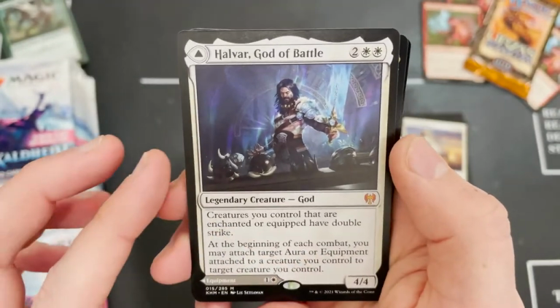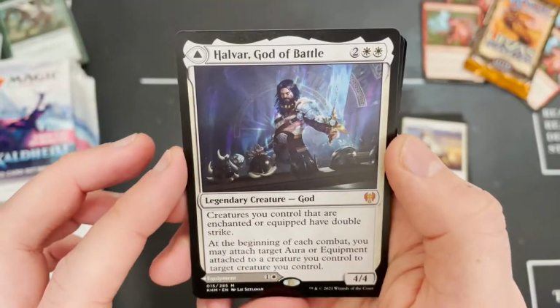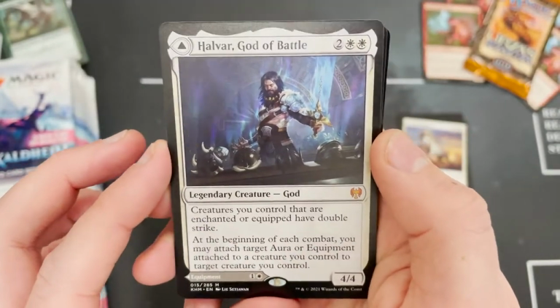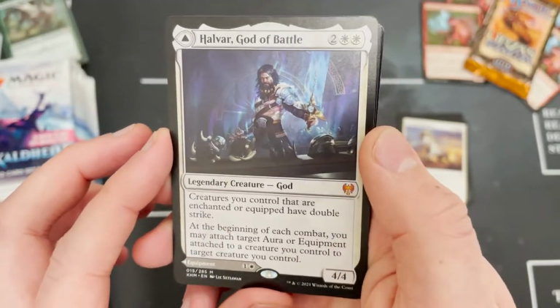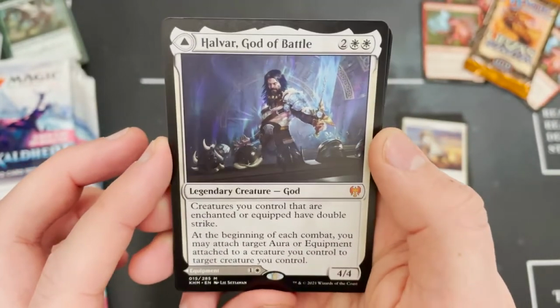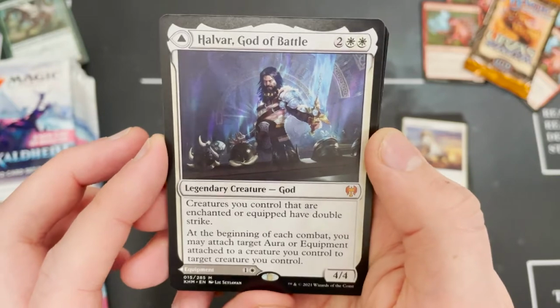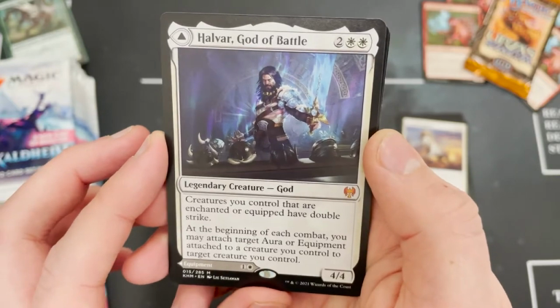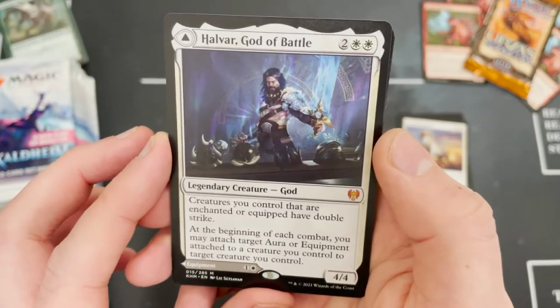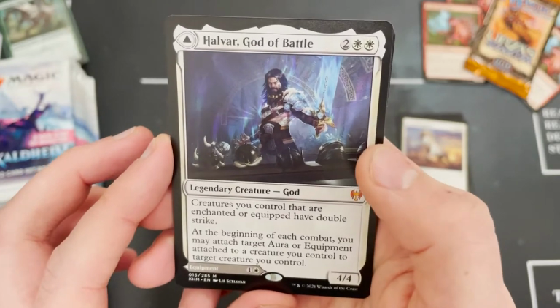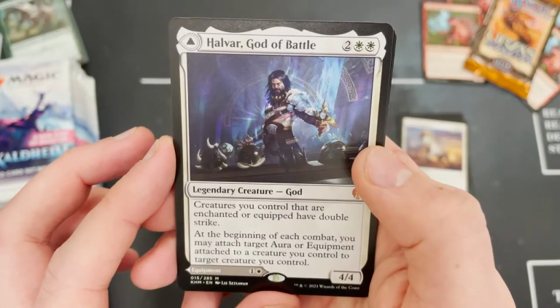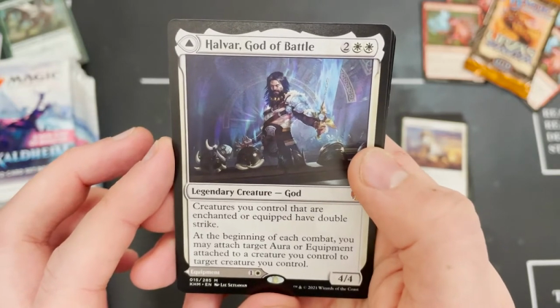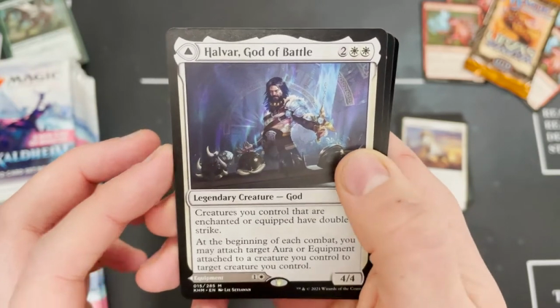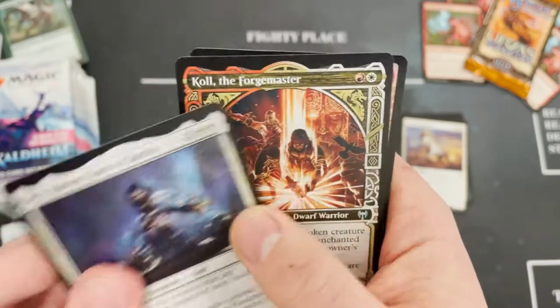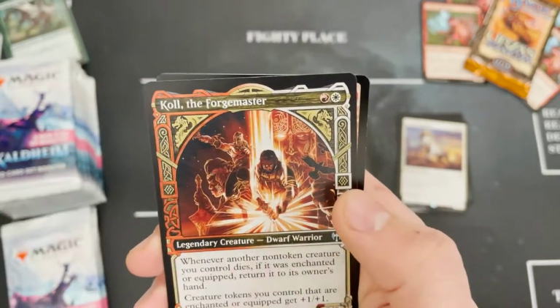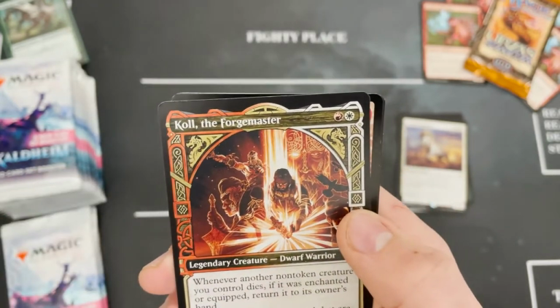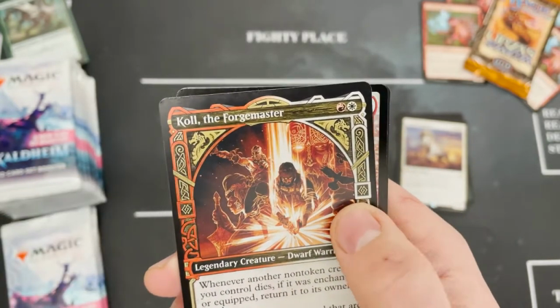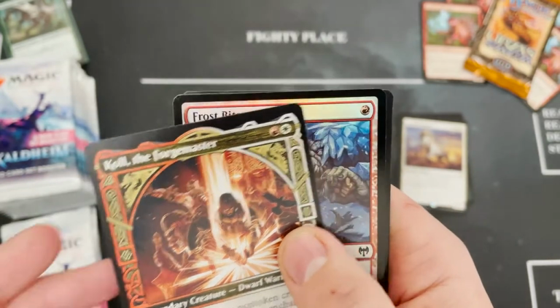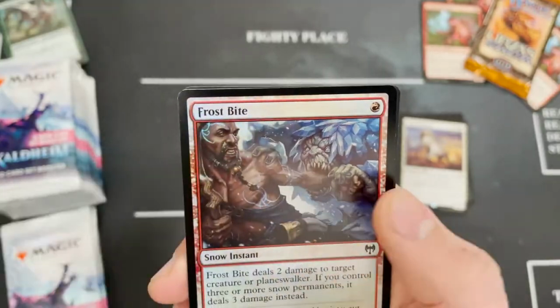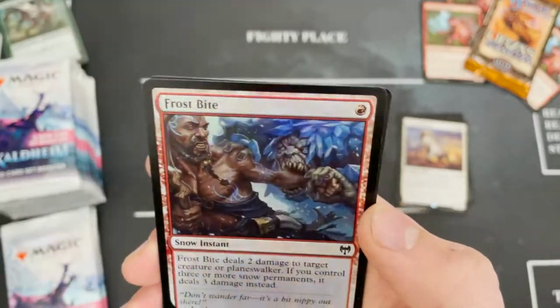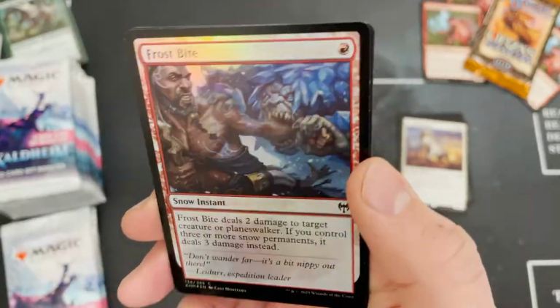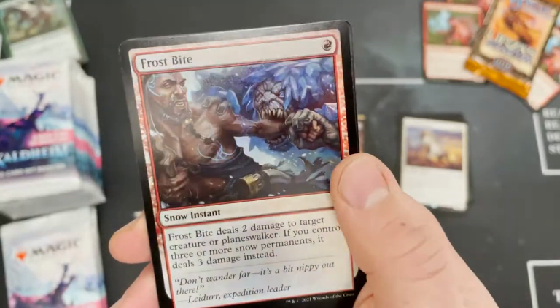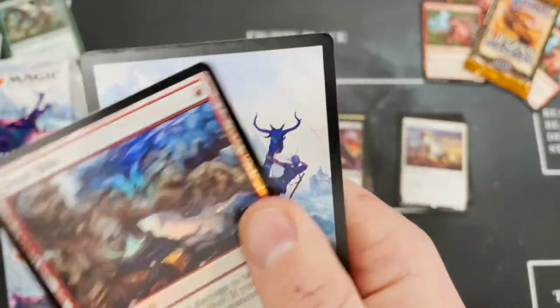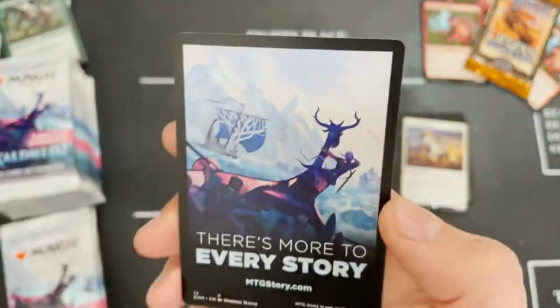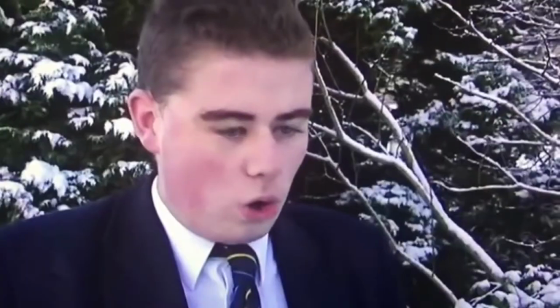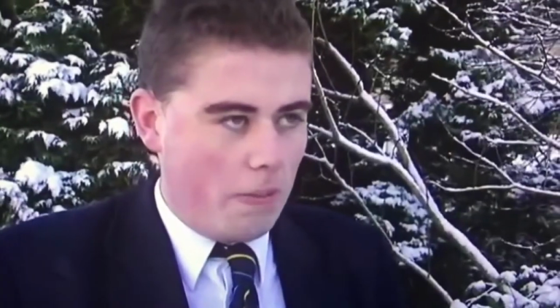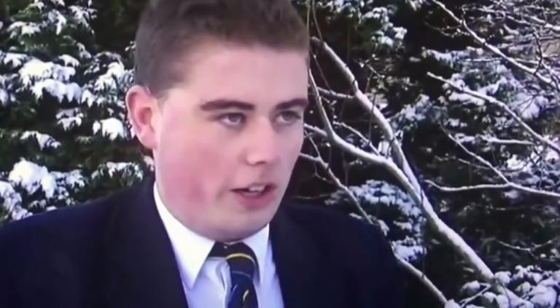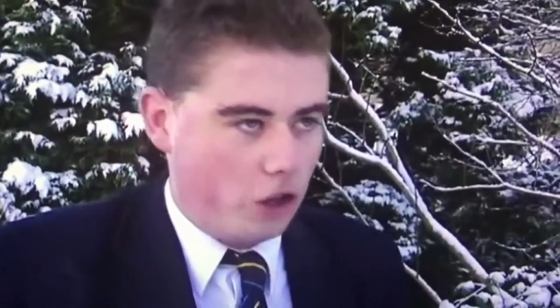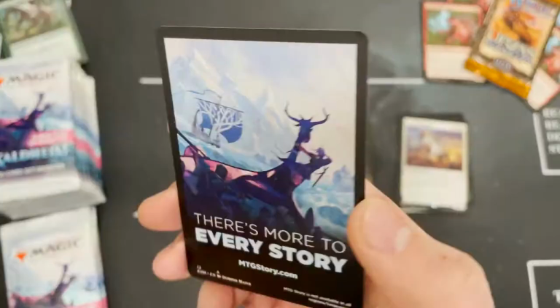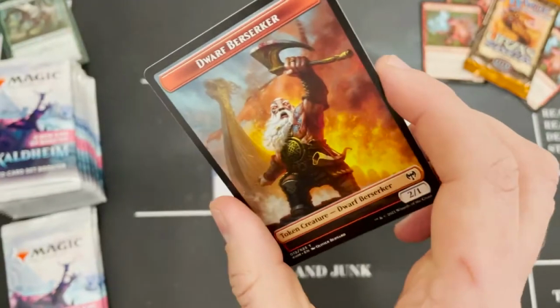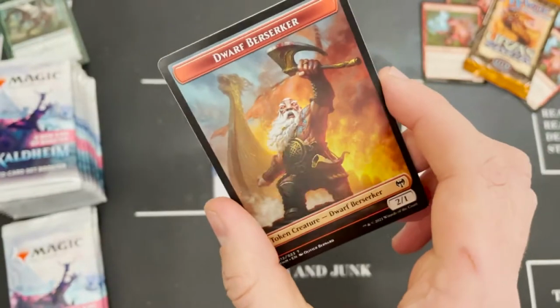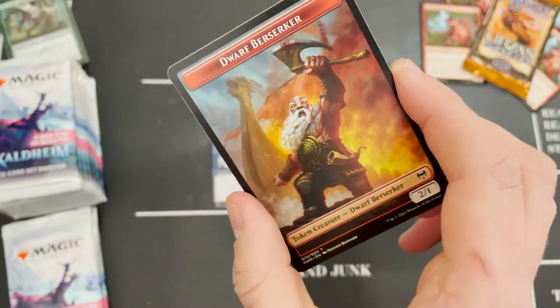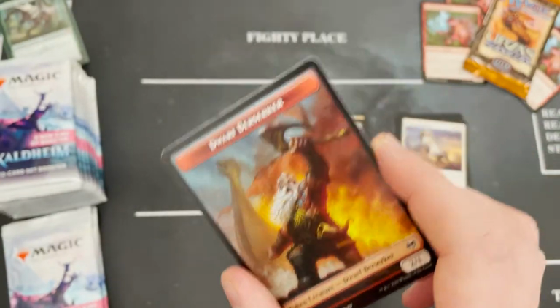Another mythic for the pack opening — a really really cool one. Out of that, we've got Colossal Plow the Forge Master. Foil Frostbite — you wouldn't be long getting Frostbite — and no list. I think the lists have dried up early.